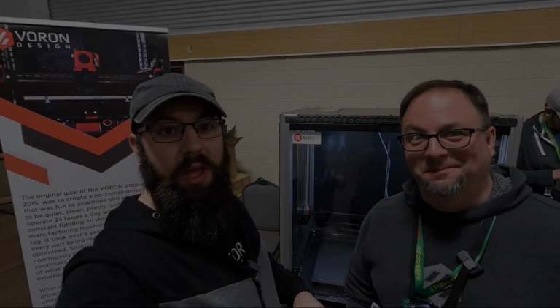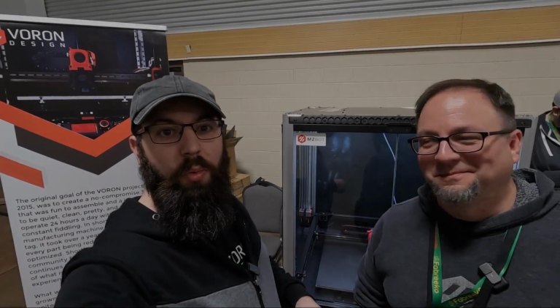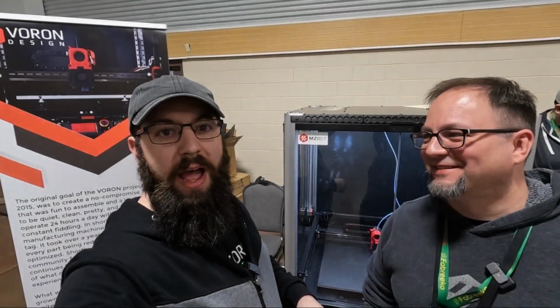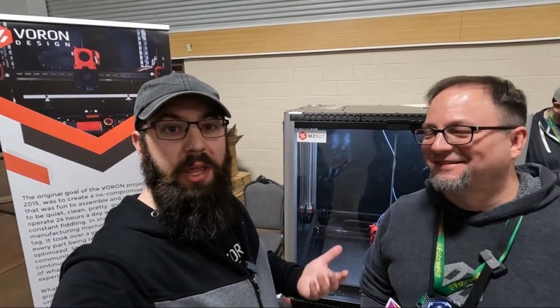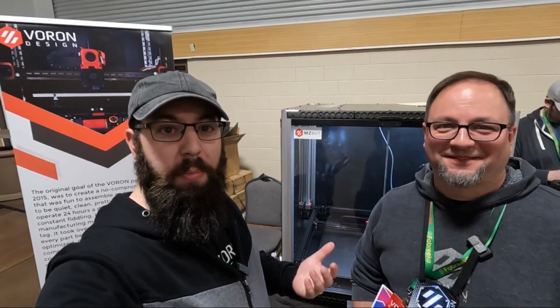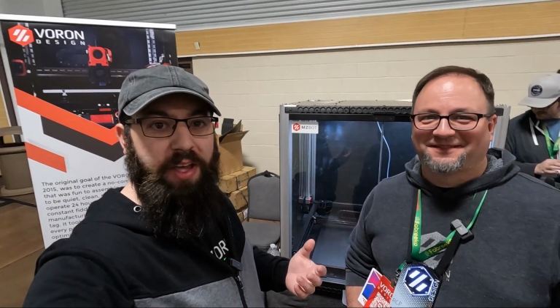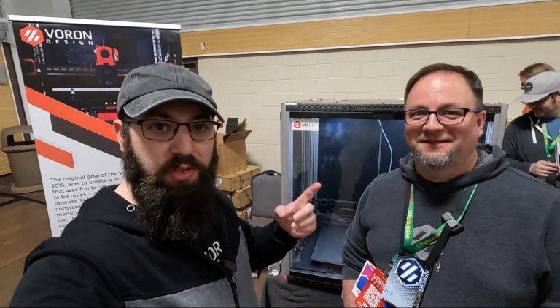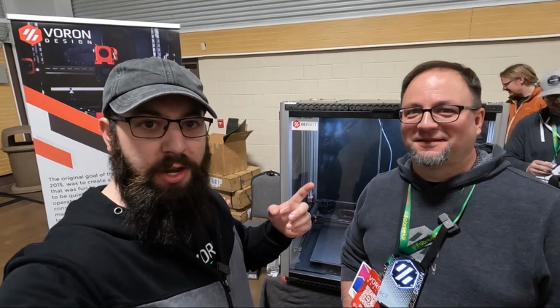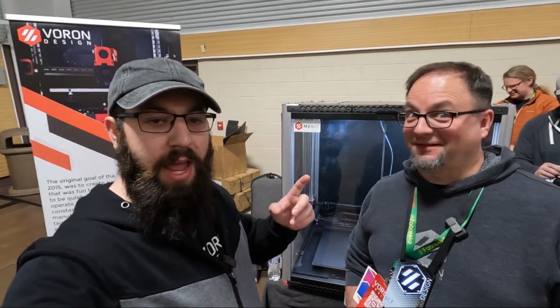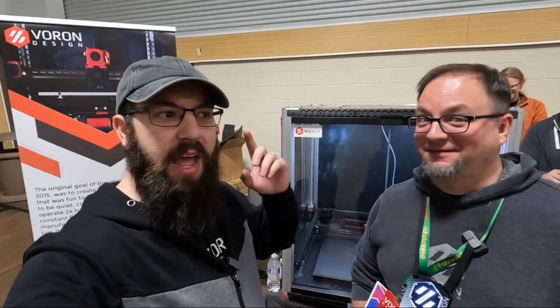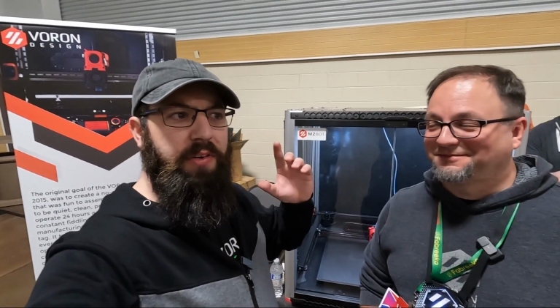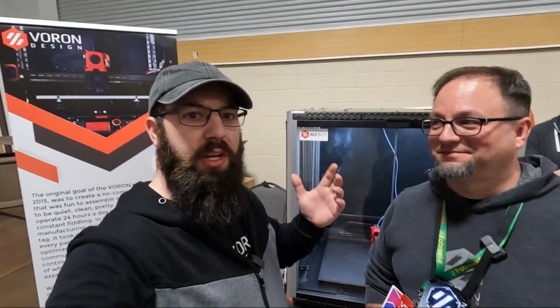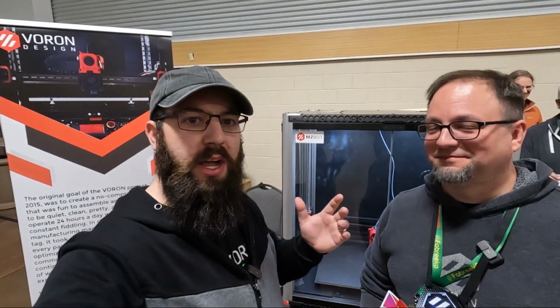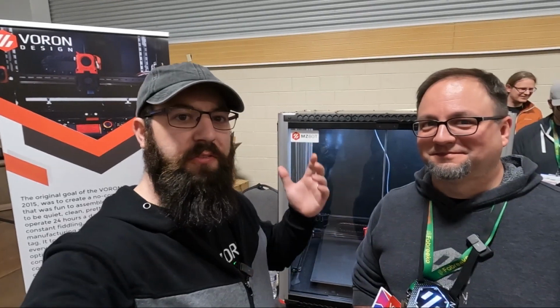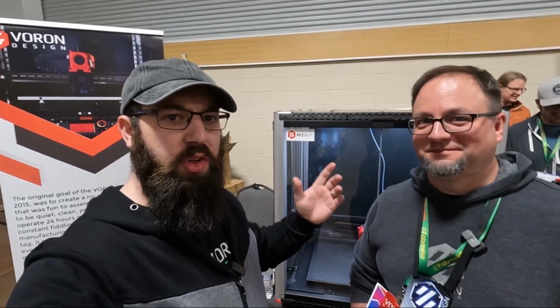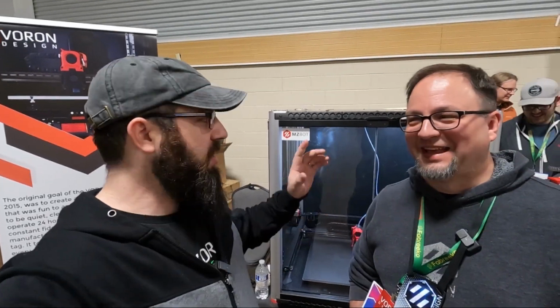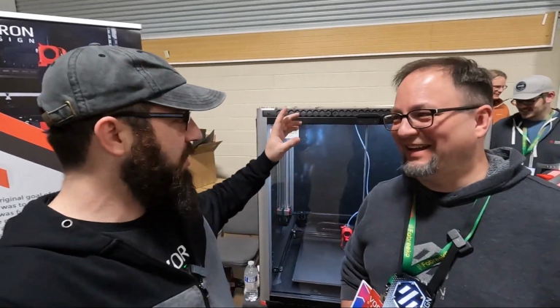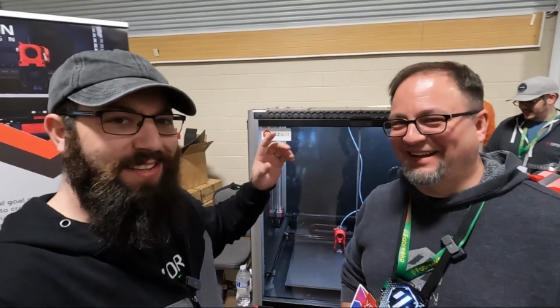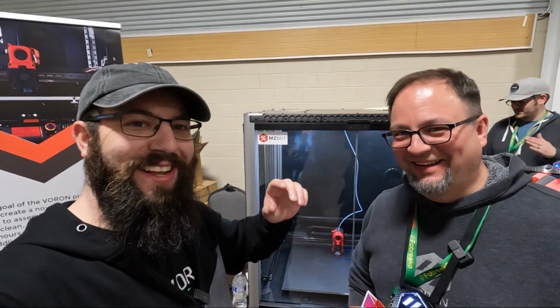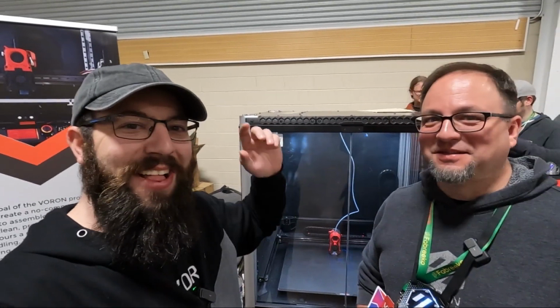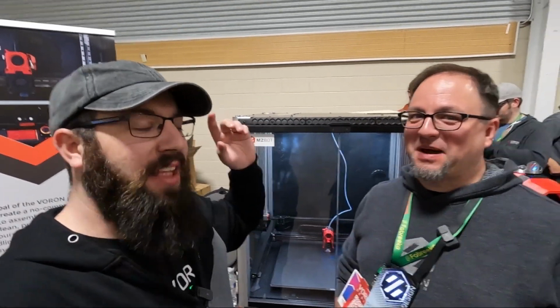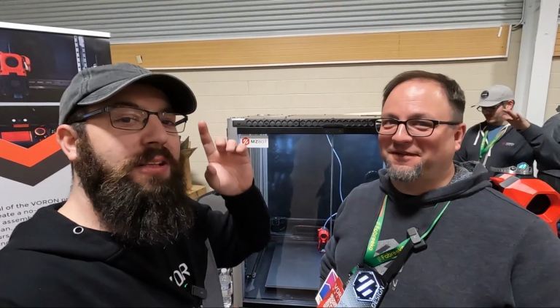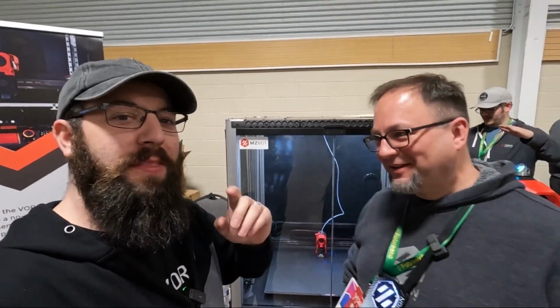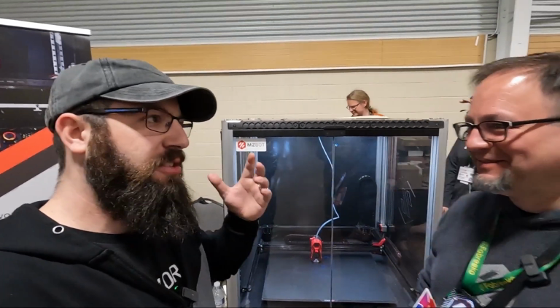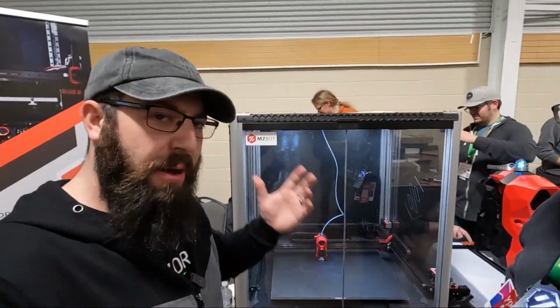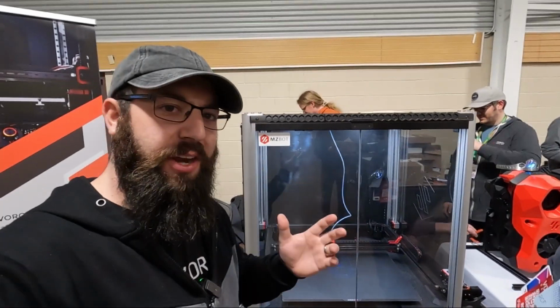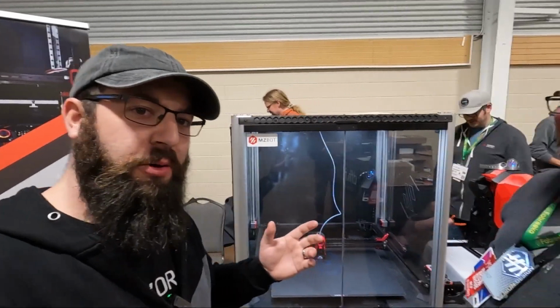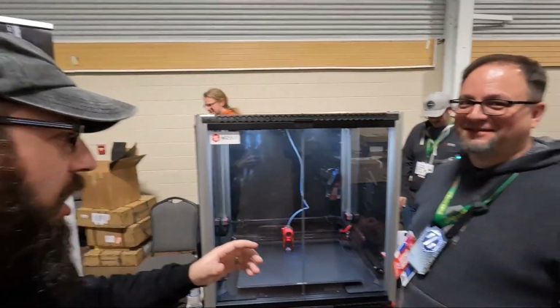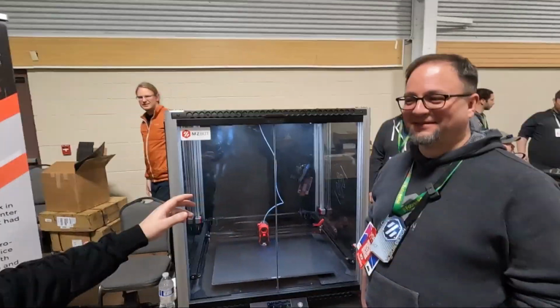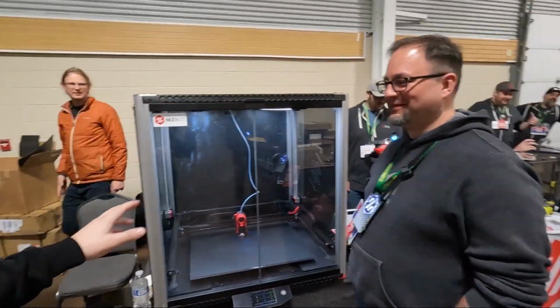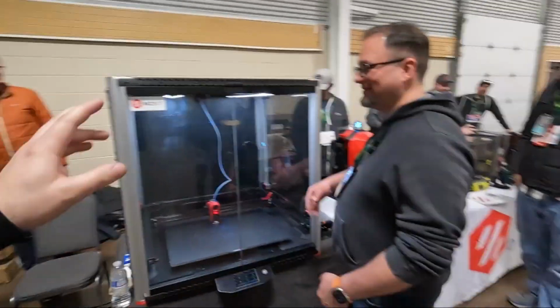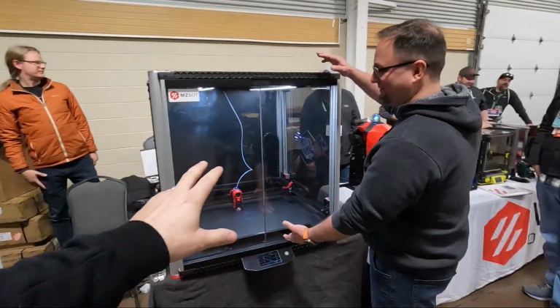We're at Rocky Mountain RepRap Fest, the first one, and we have a little bit of a first too. This is the first public unveiling — the first public video of the Voron V24.